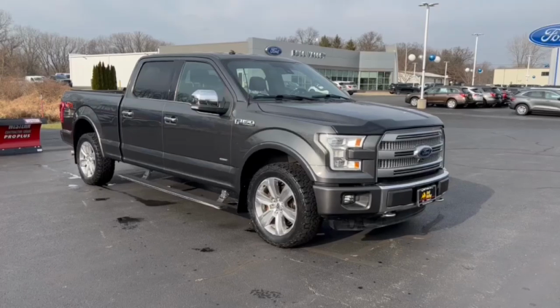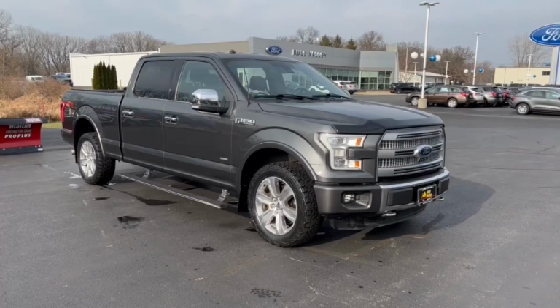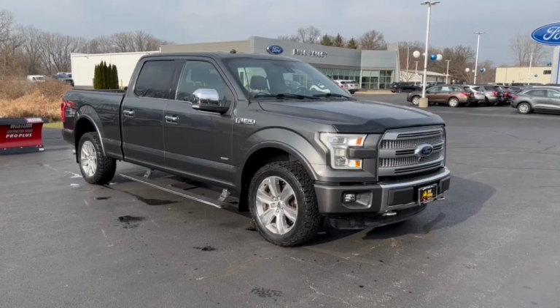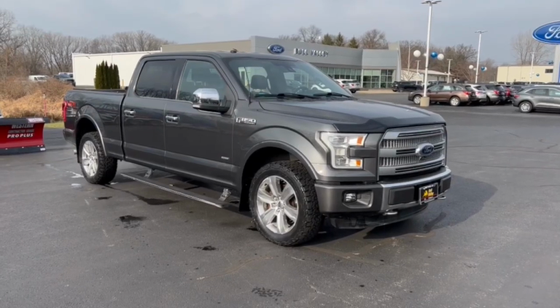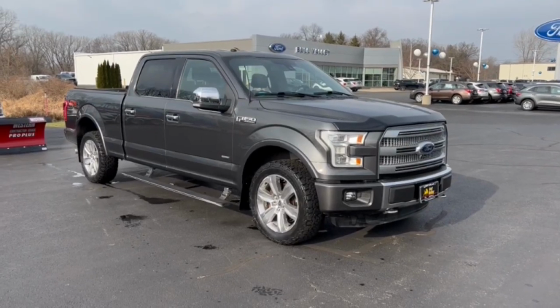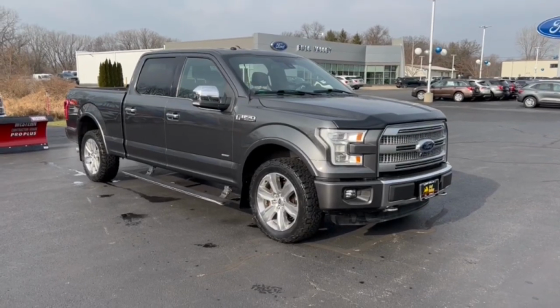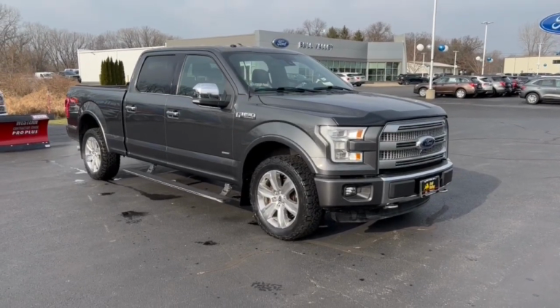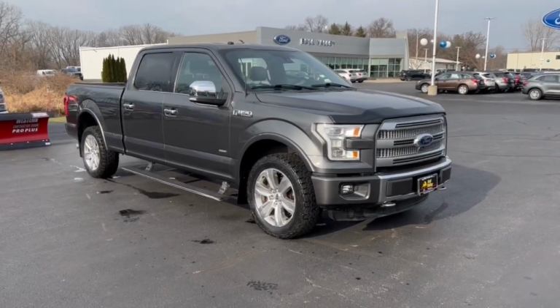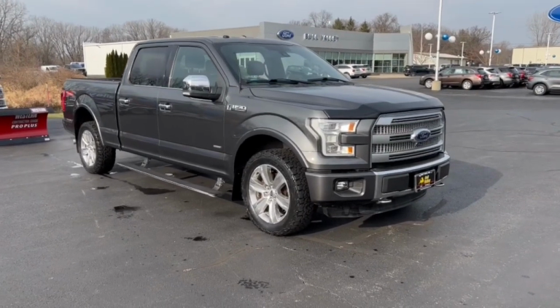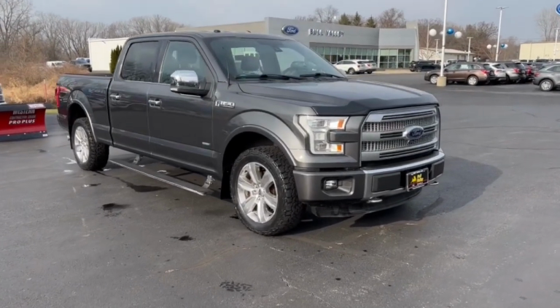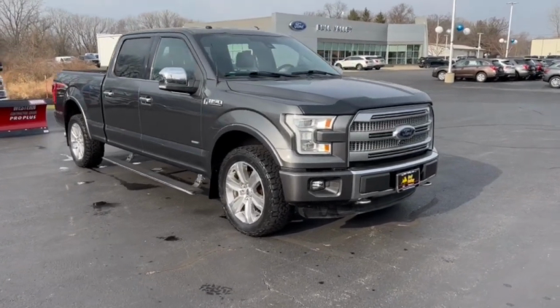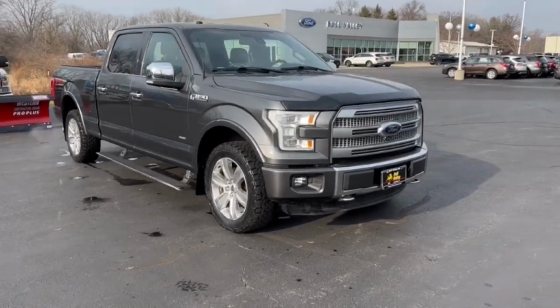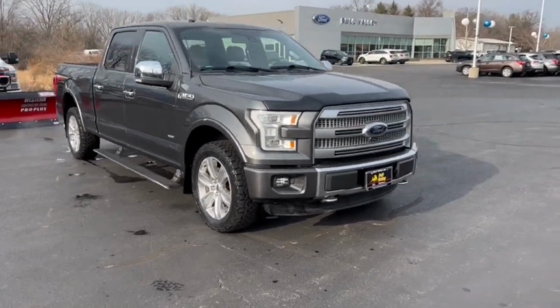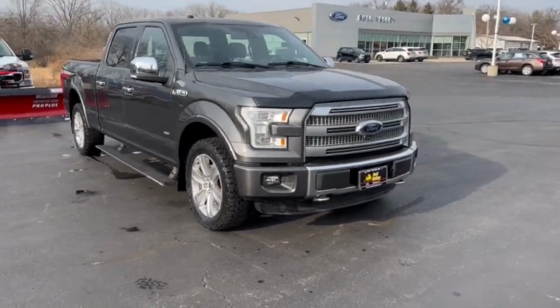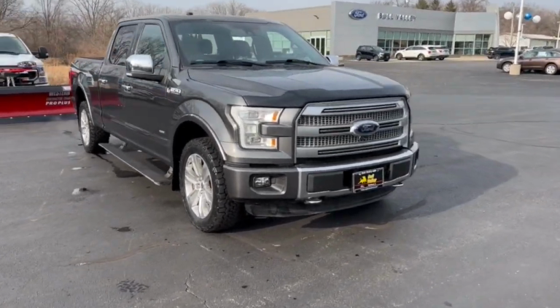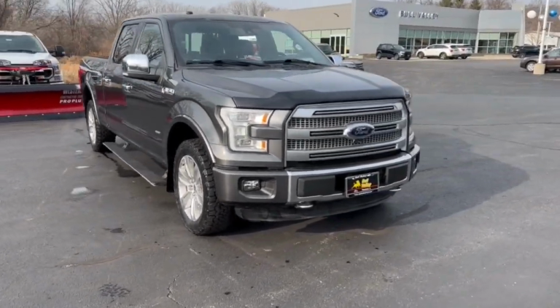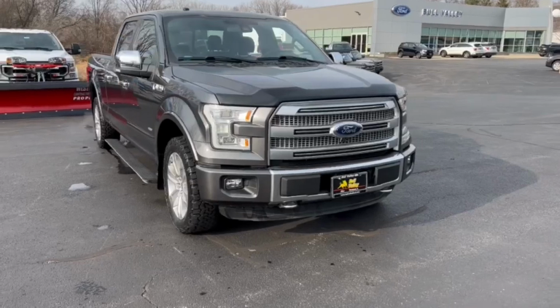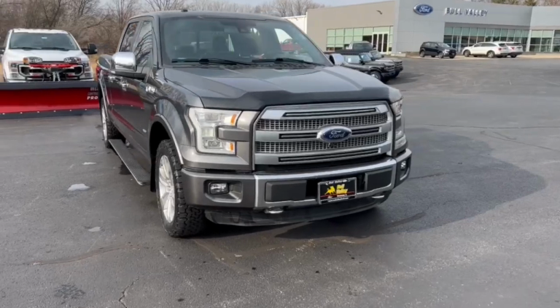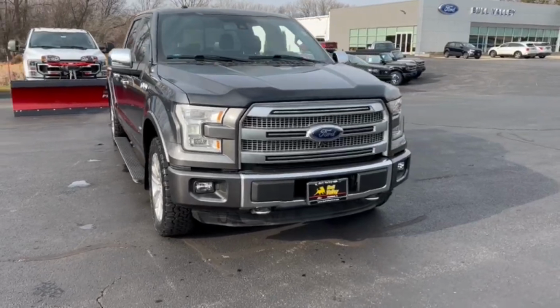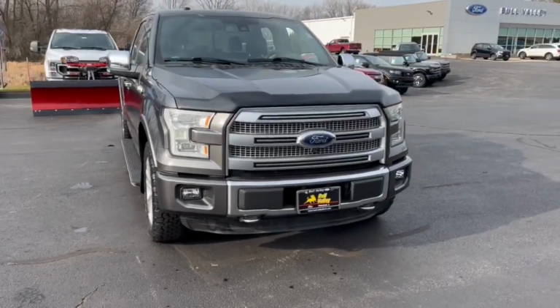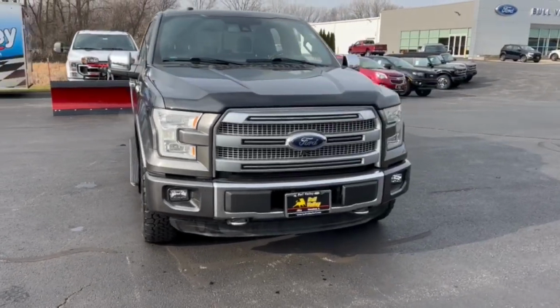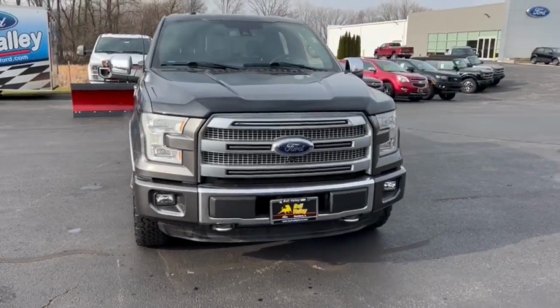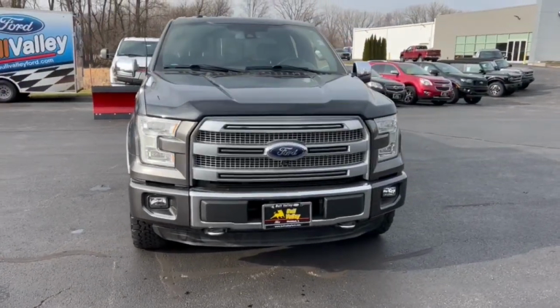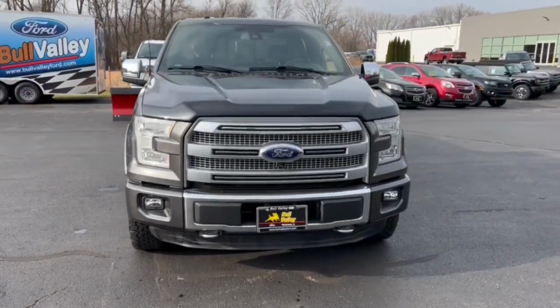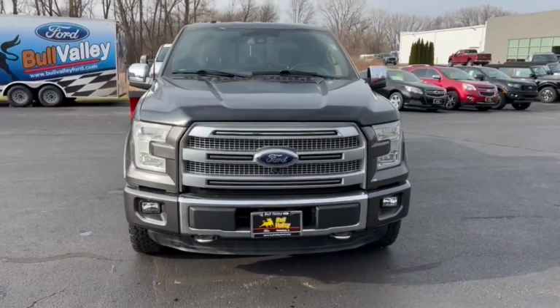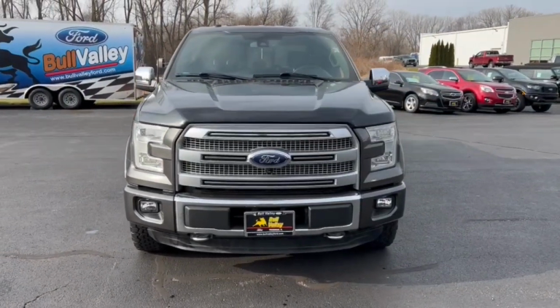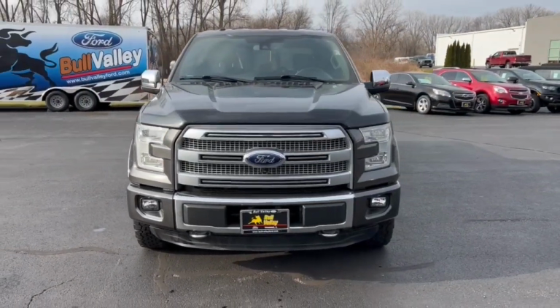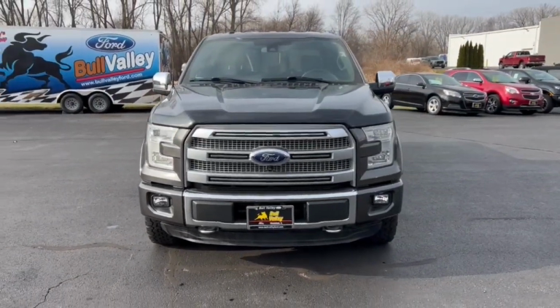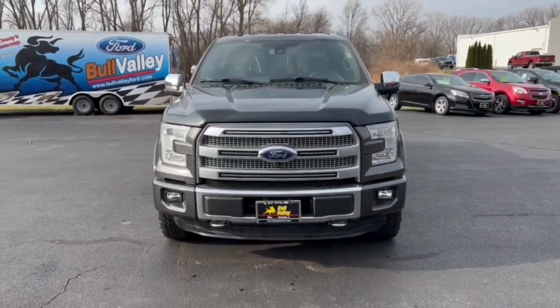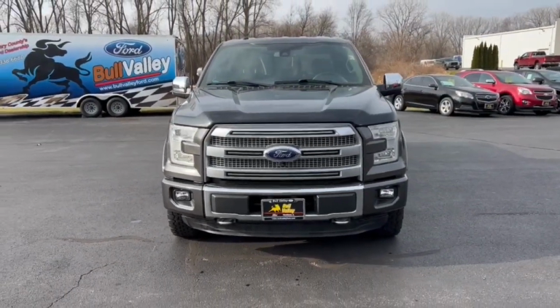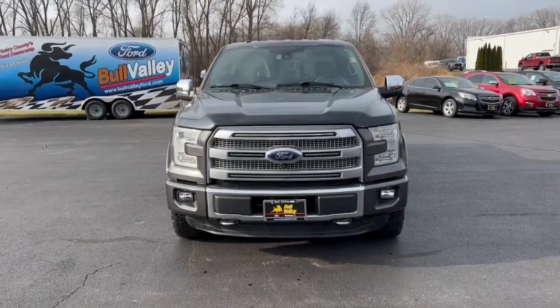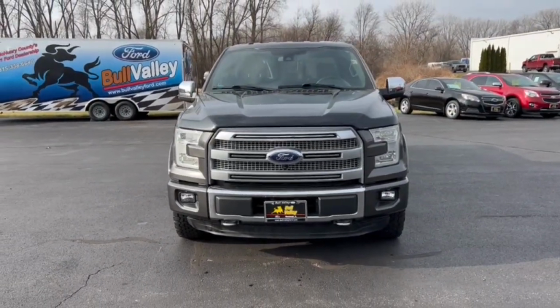Take a moment to check out the 2016 Ford F-150. This vehicle still has fewer than 90,000 miles on the clock, so it won't last long.